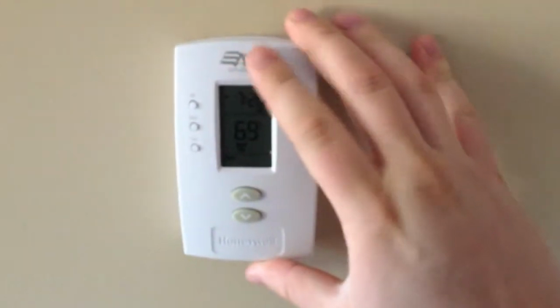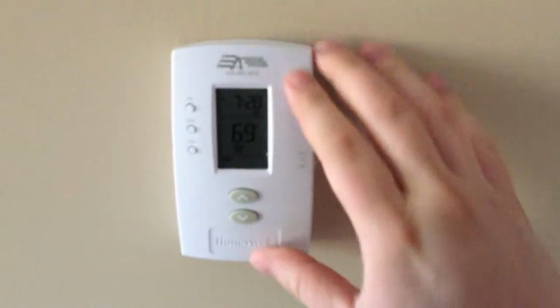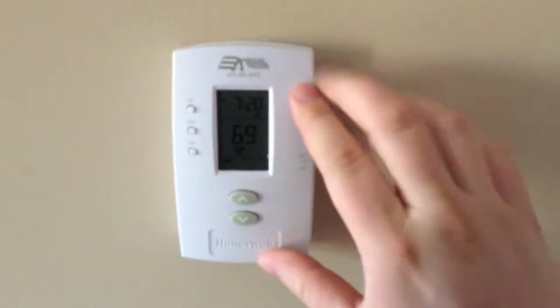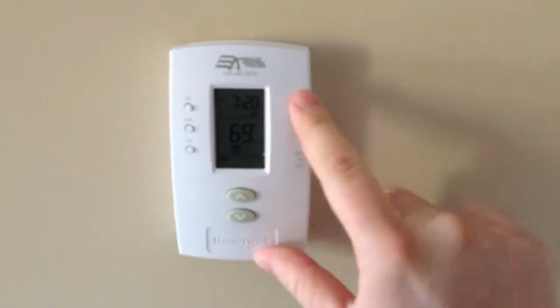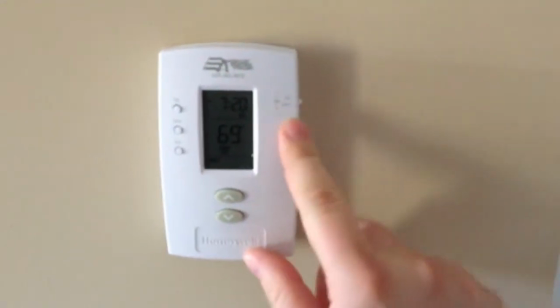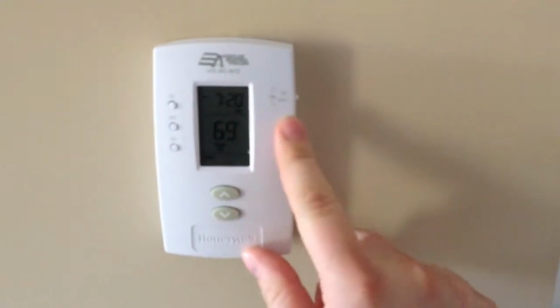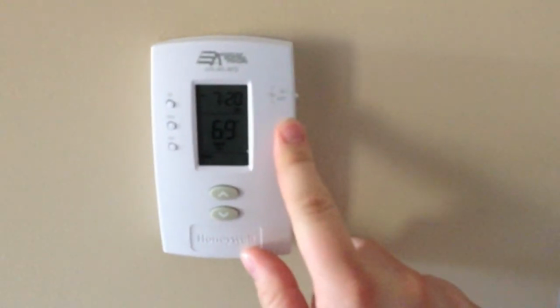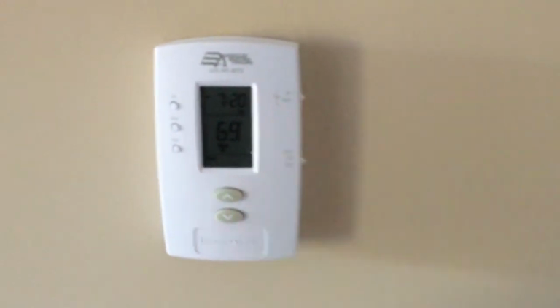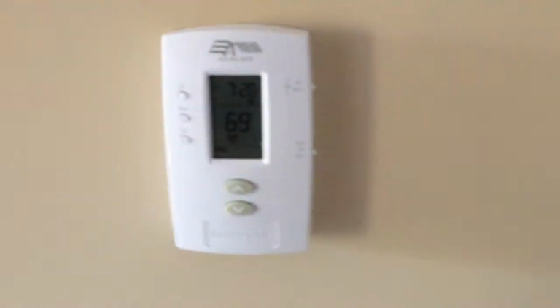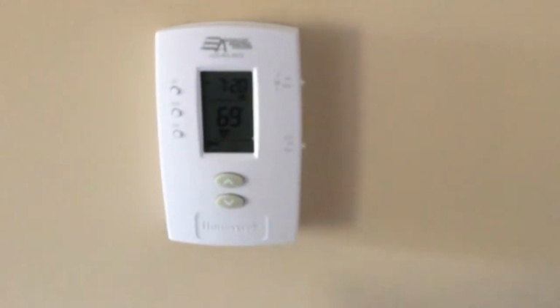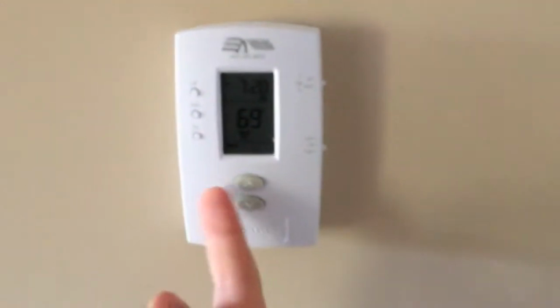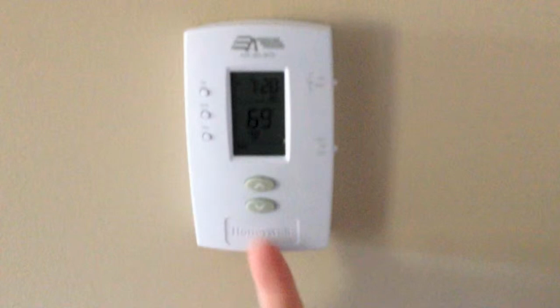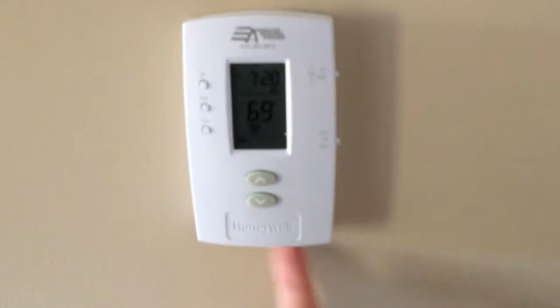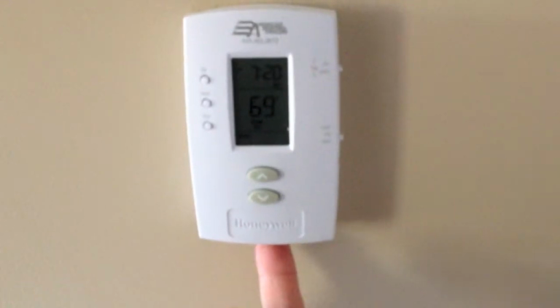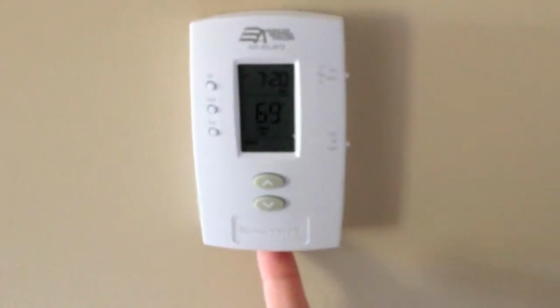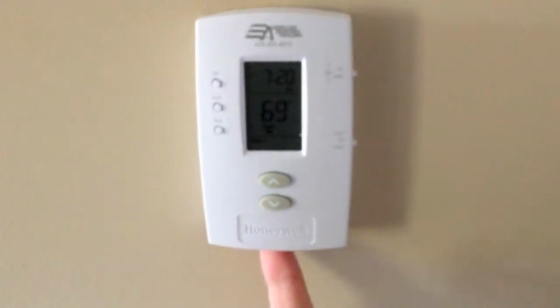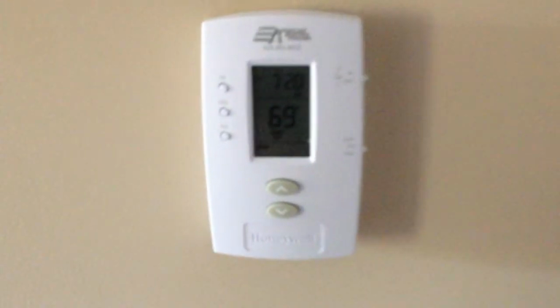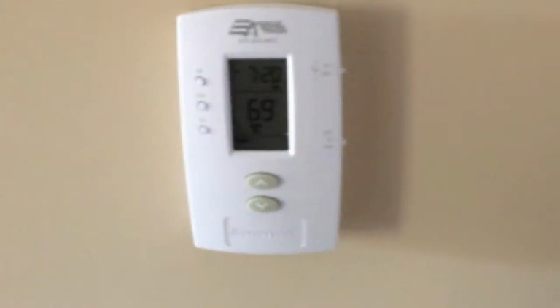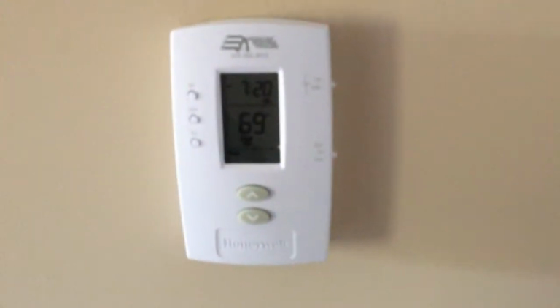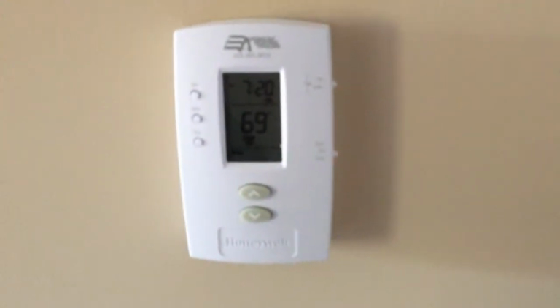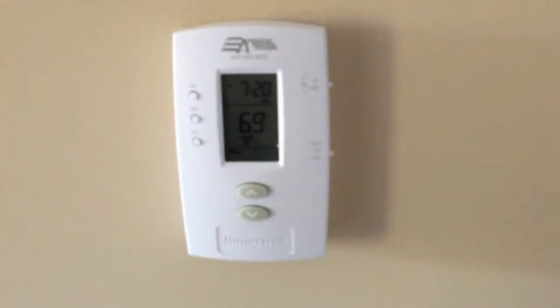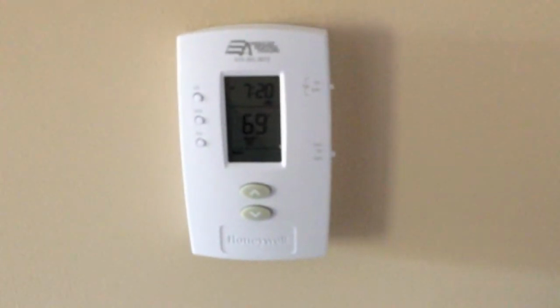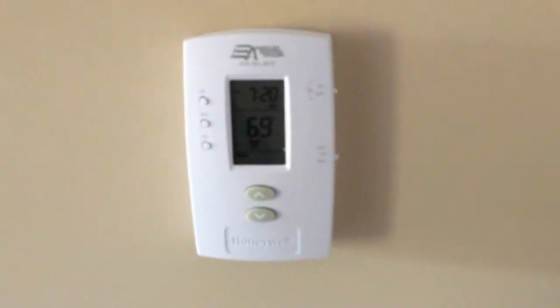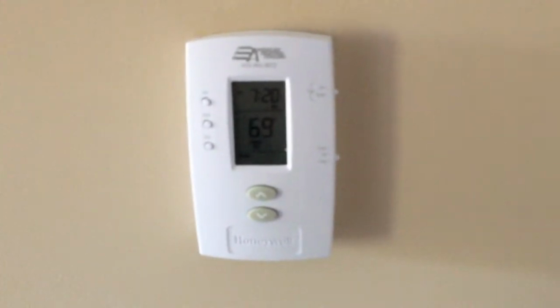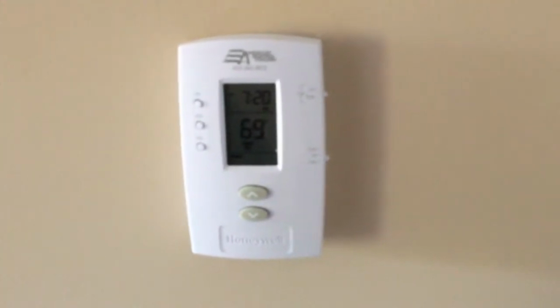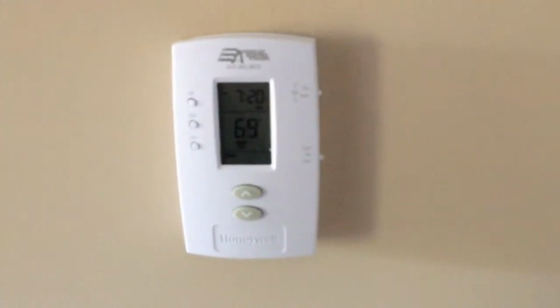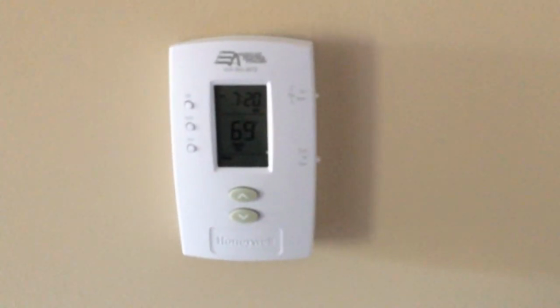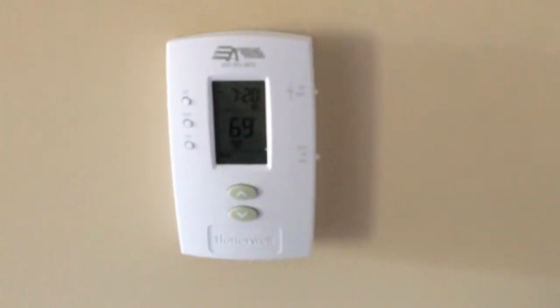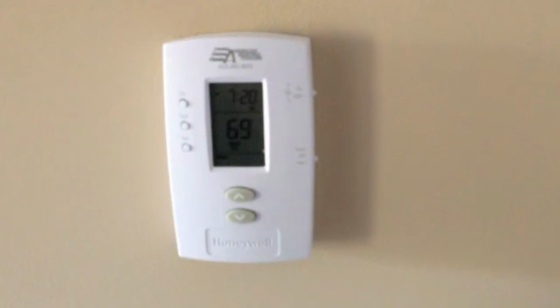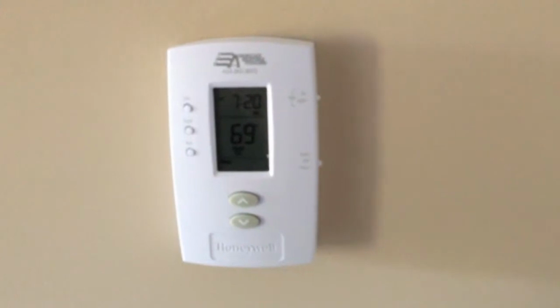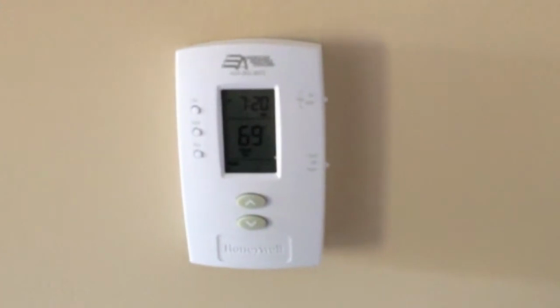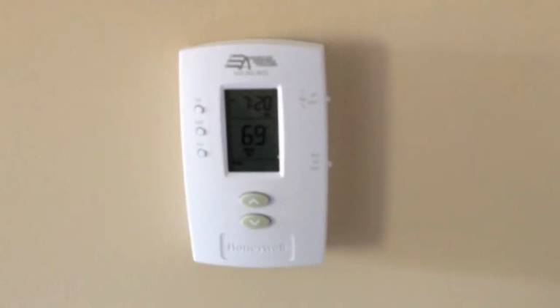Here is the existing thermostat. We're going to get this unscrewed, take it off, and then we'll come back and show you how the wires are connected, and go from there.